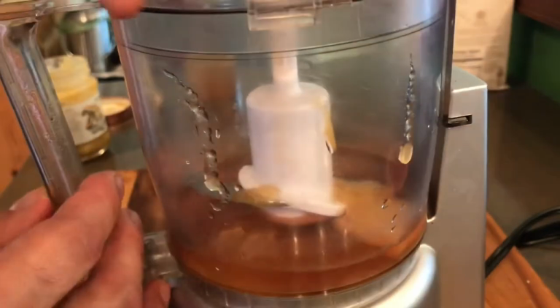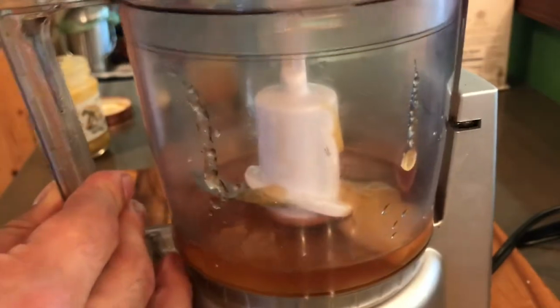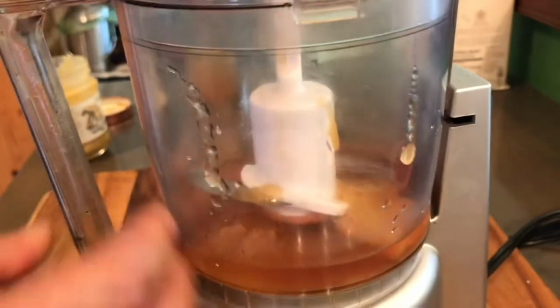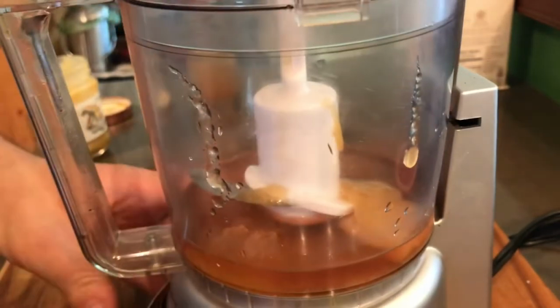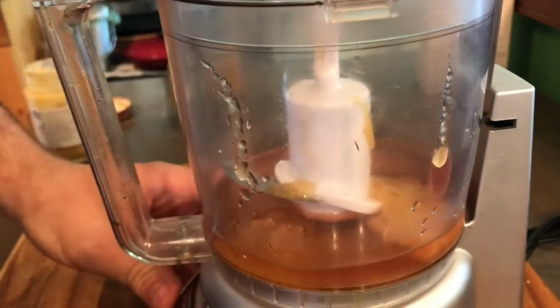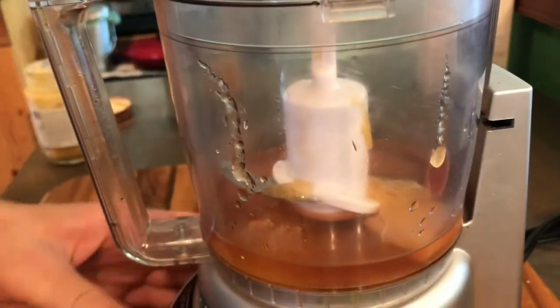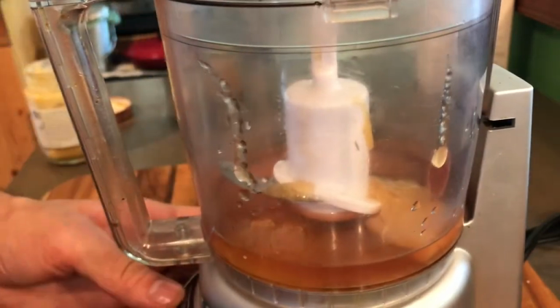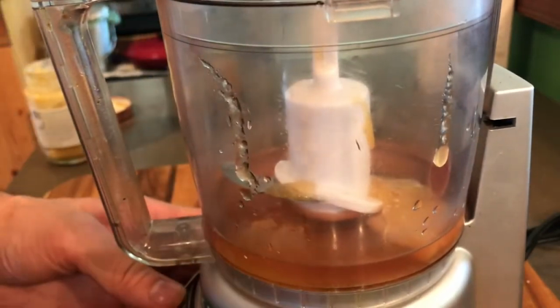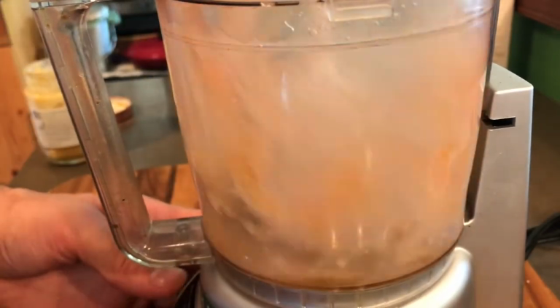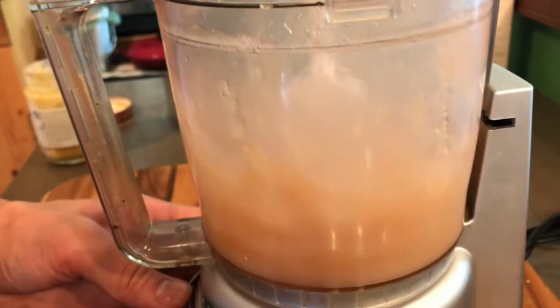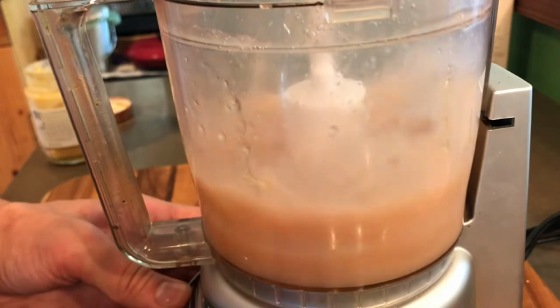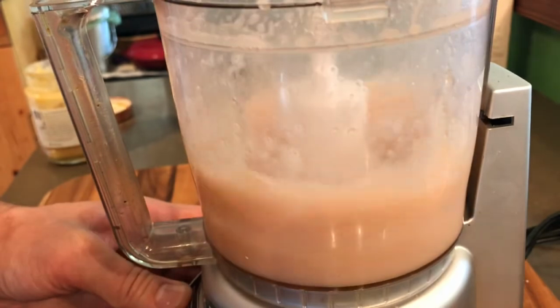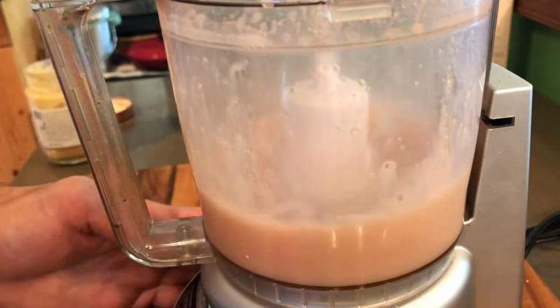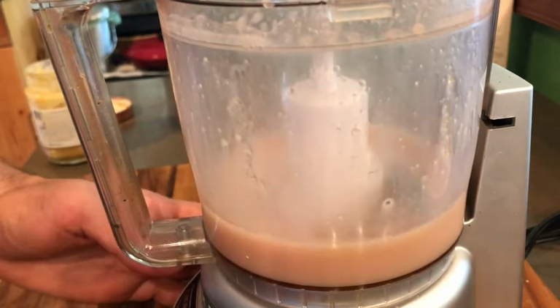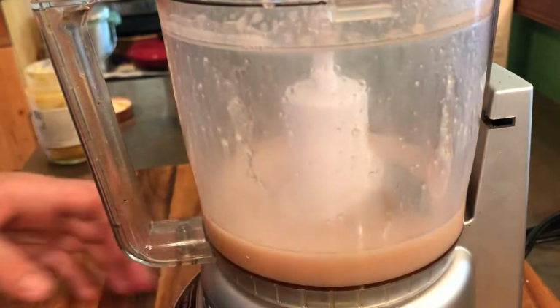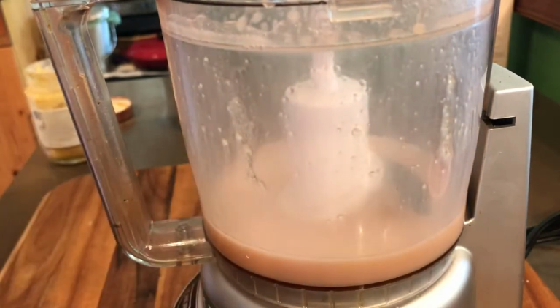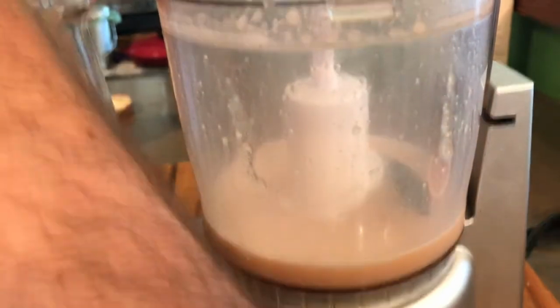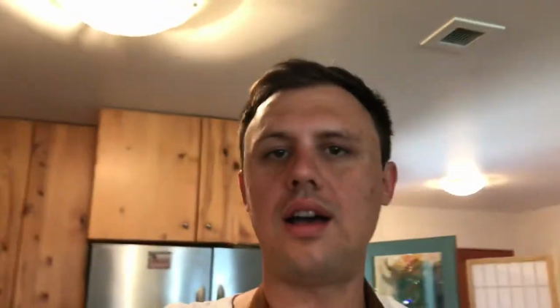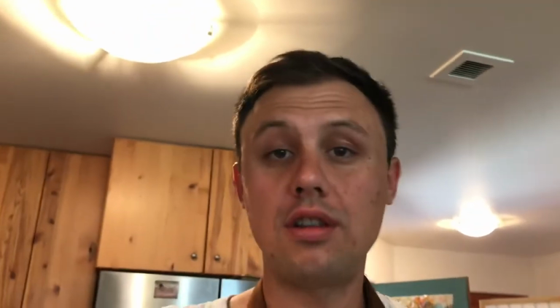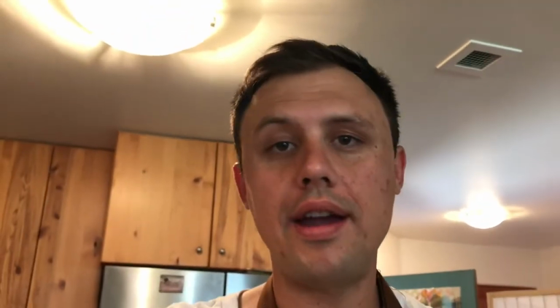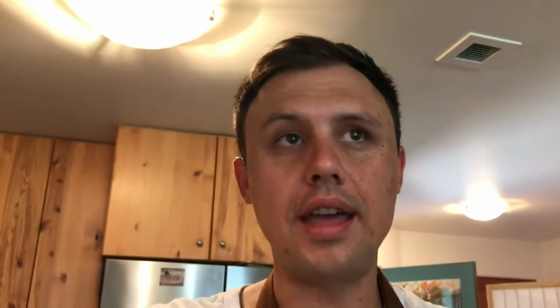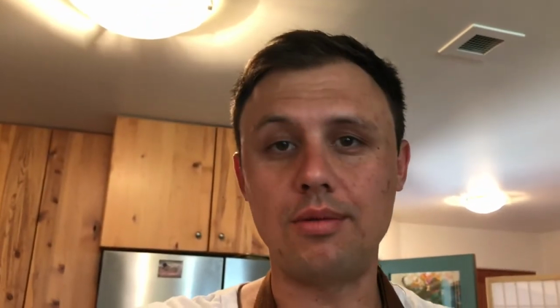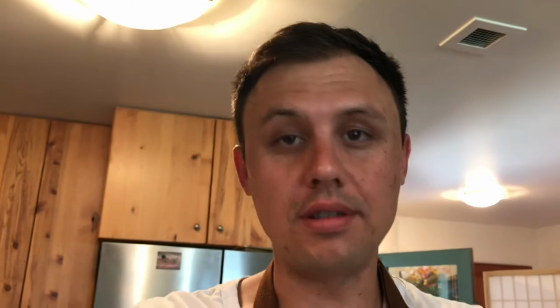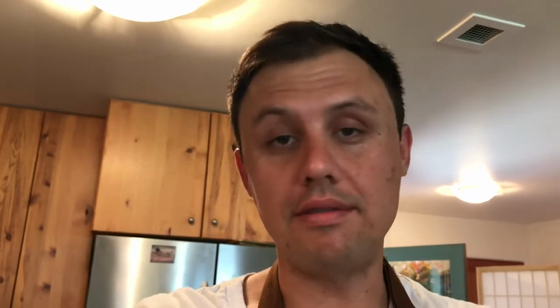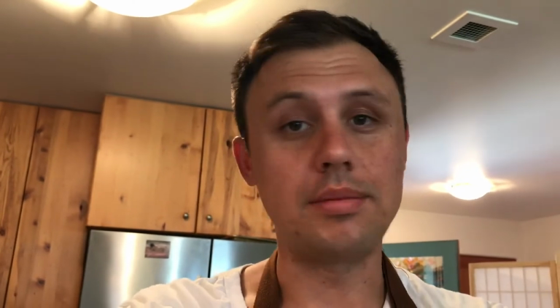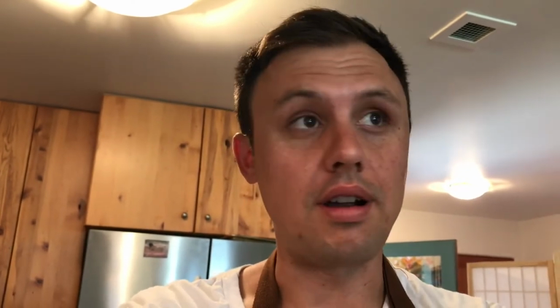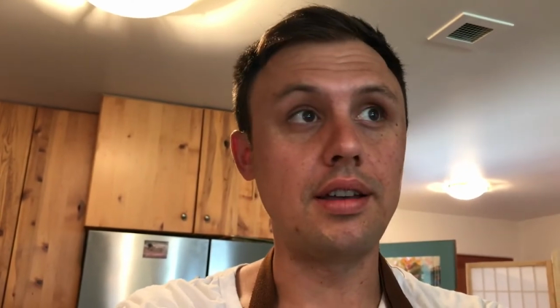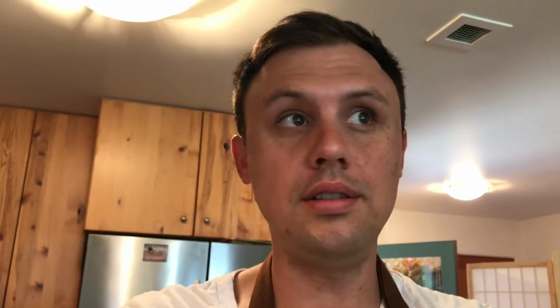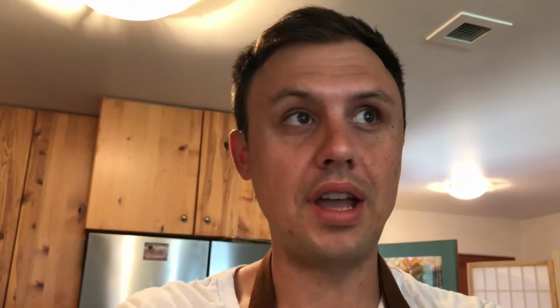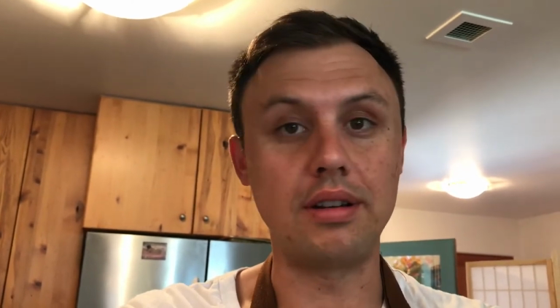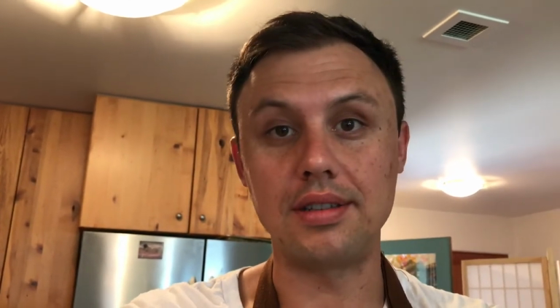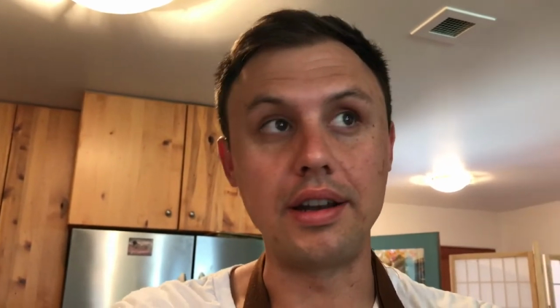Lid on. We're going to blend that. I'm so aware that that is like the worst noise you've ever heard — I'm so sorry. I don't want to go to the dentist either, I know.